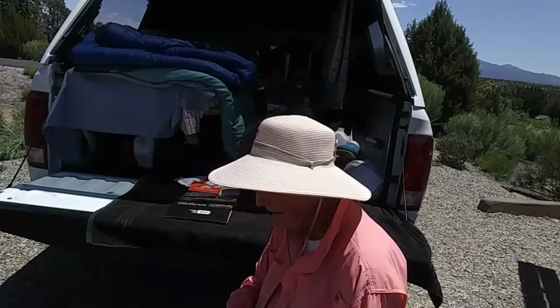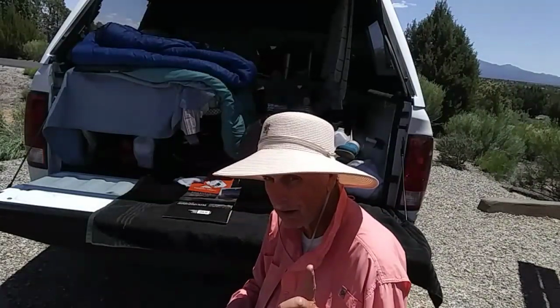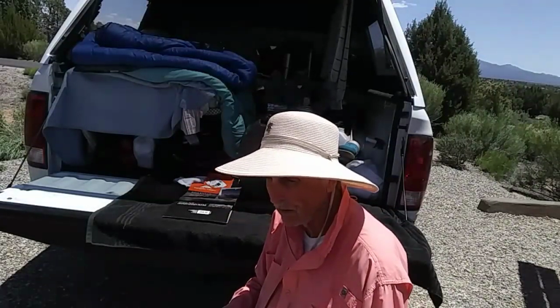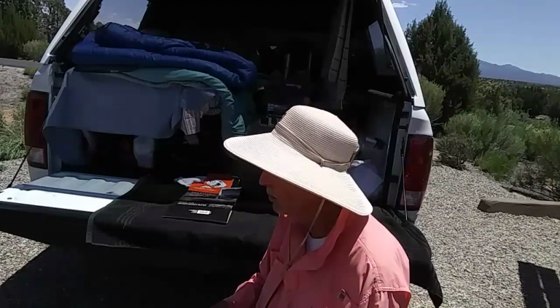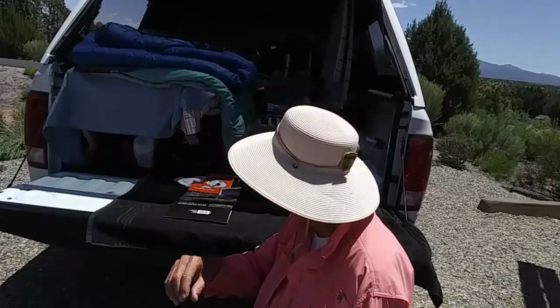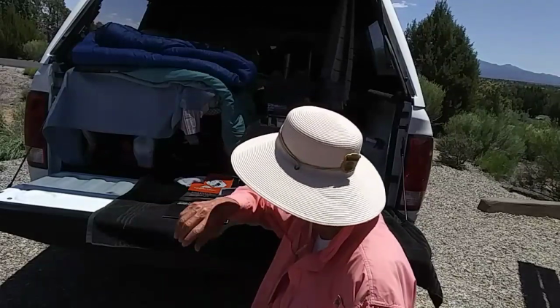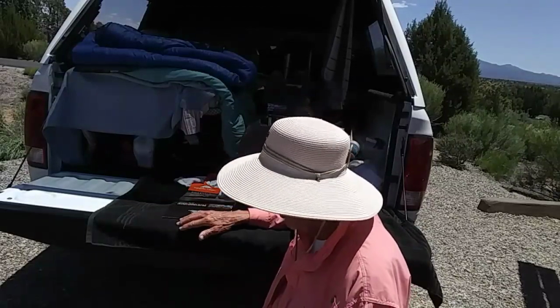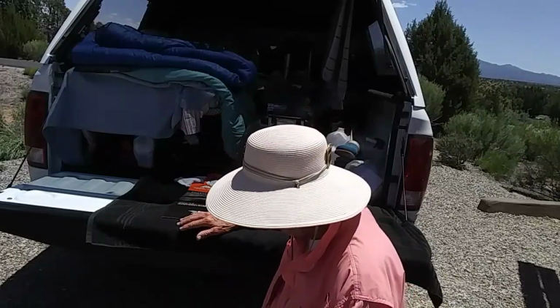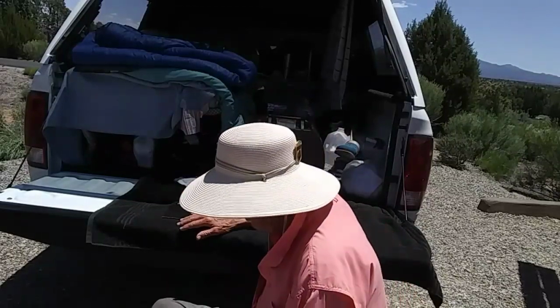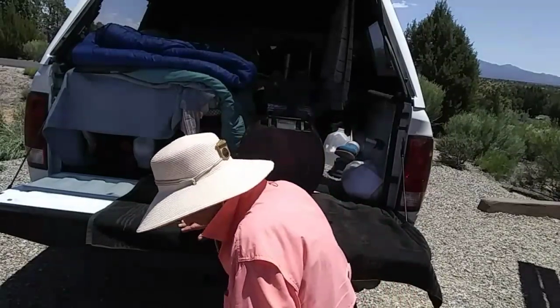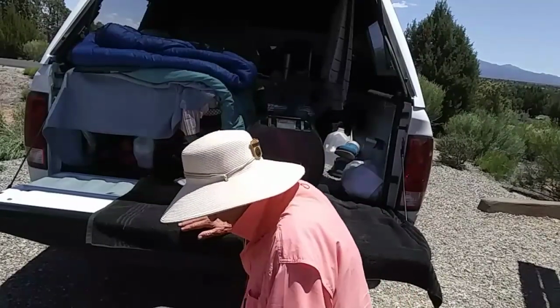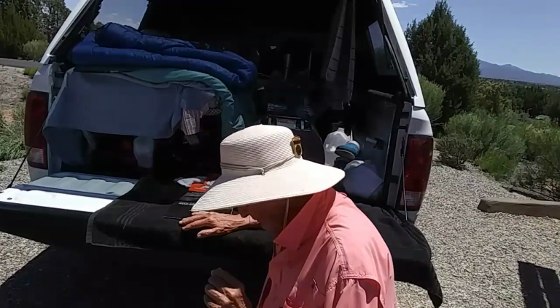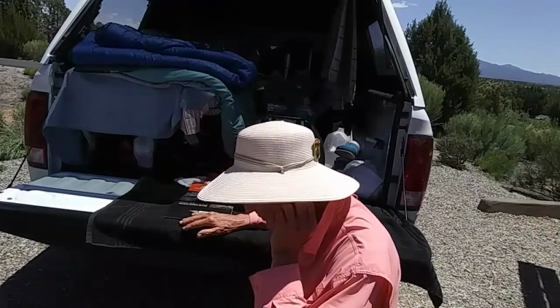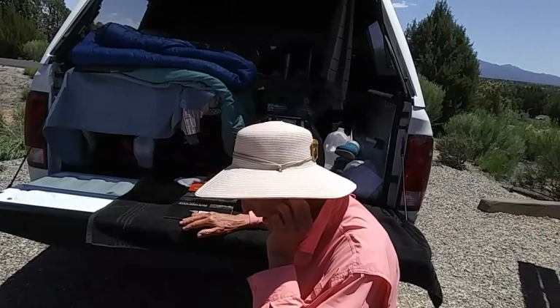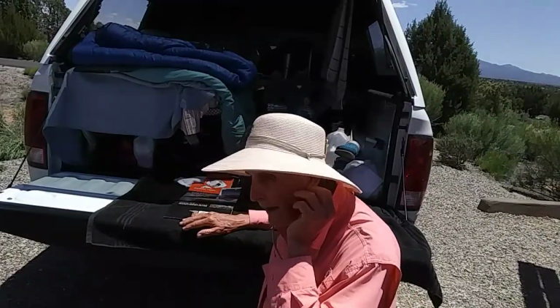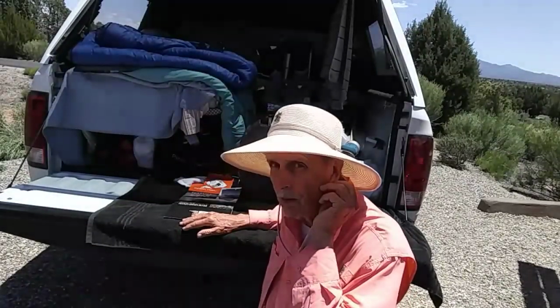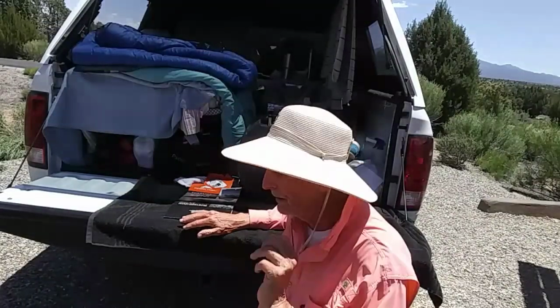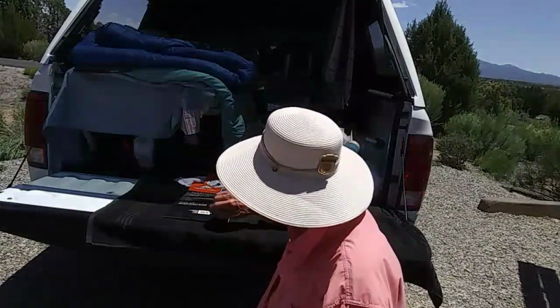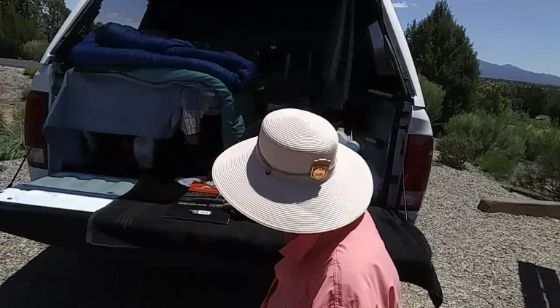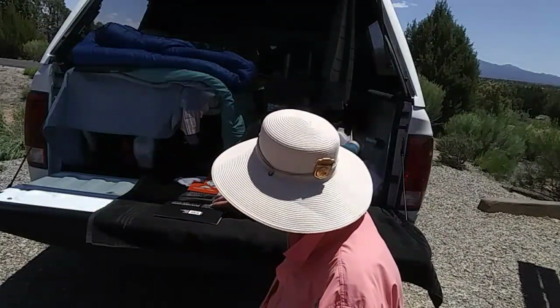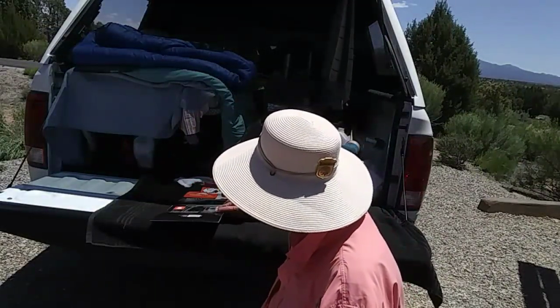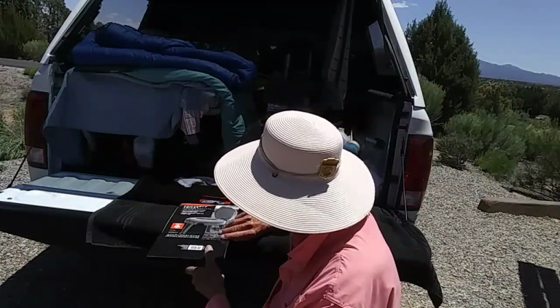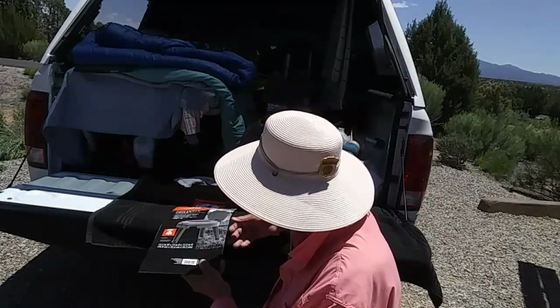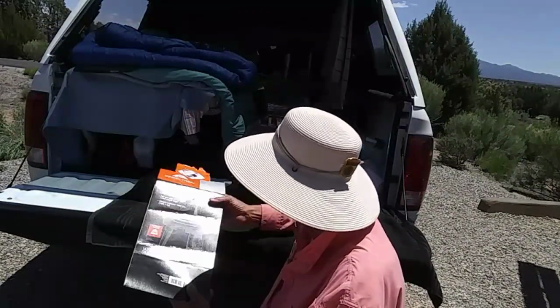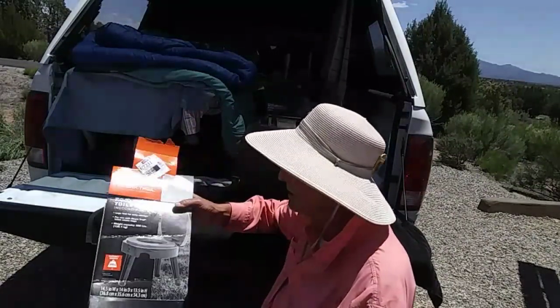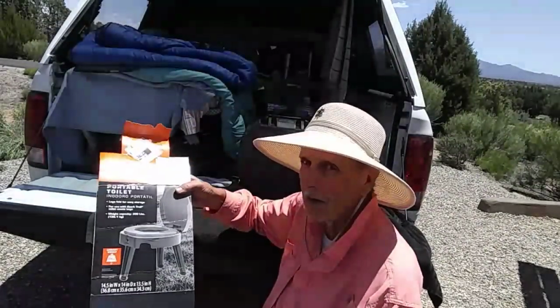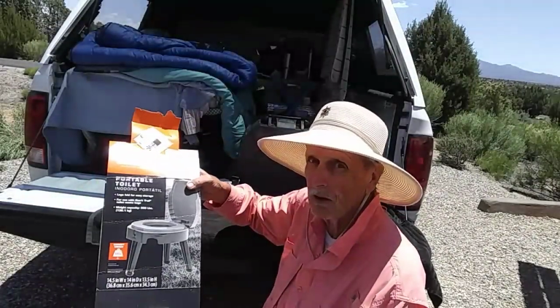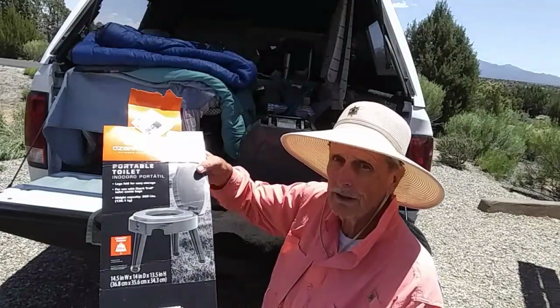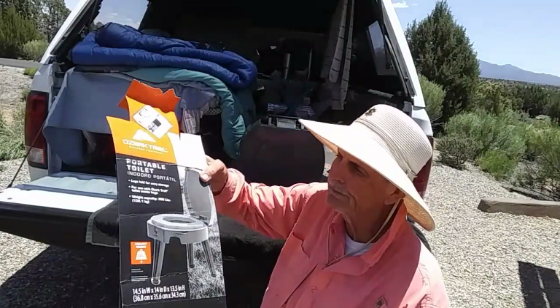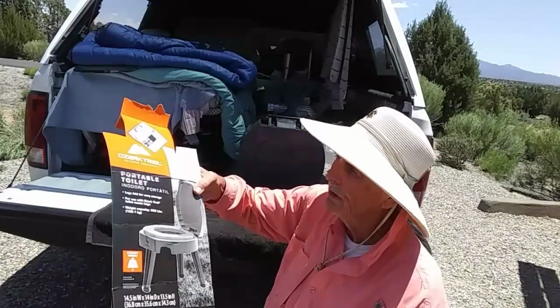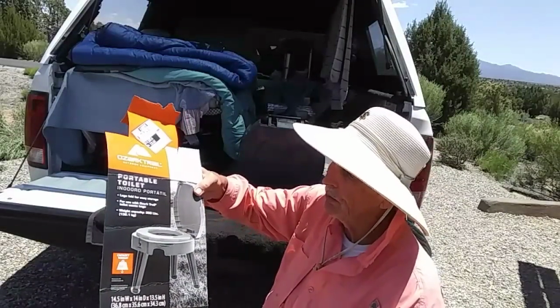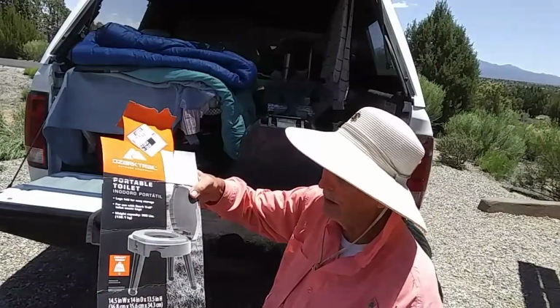I've got a product that I want to do a quick review on. I've done it before but had no experience with it, but I have now, so I'll show it to you. It's called an Ozark Trail Portable Toilet.